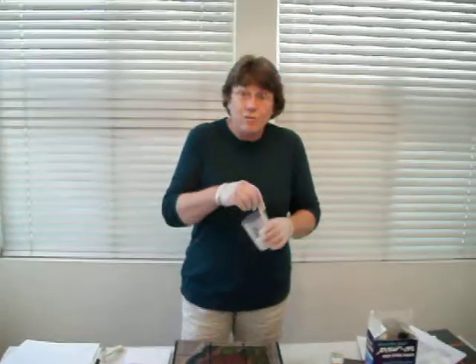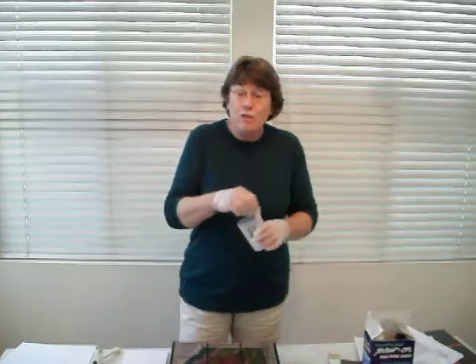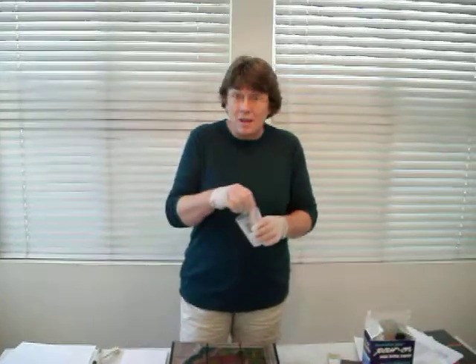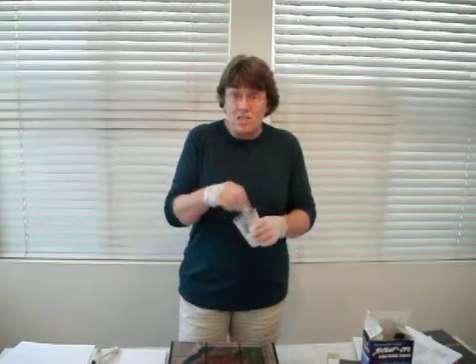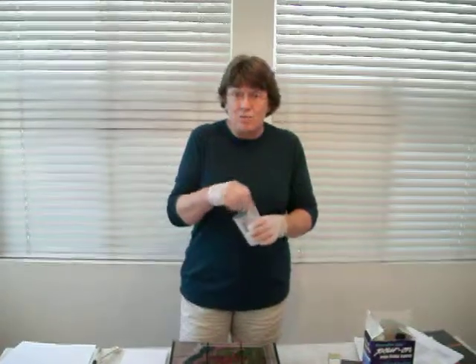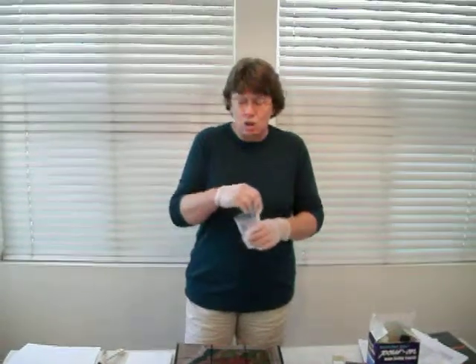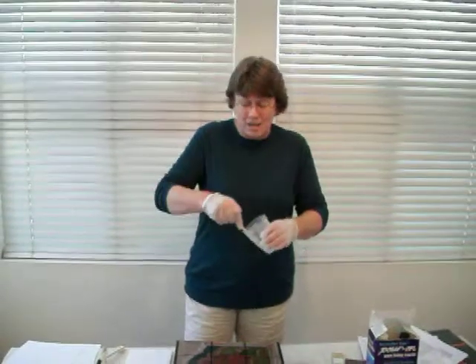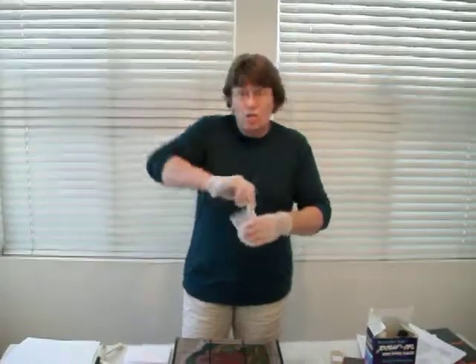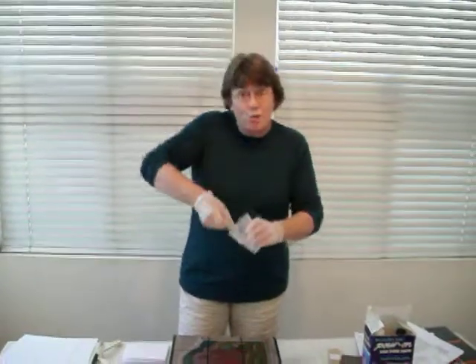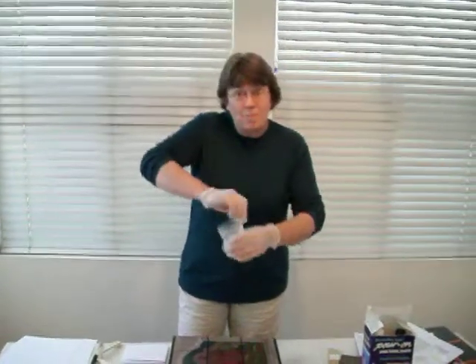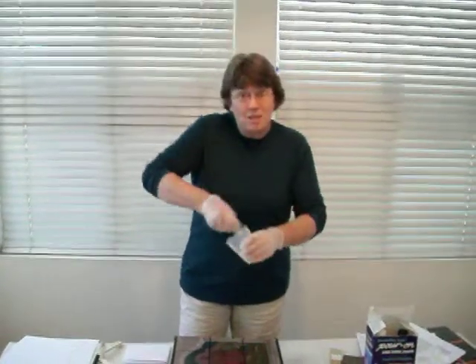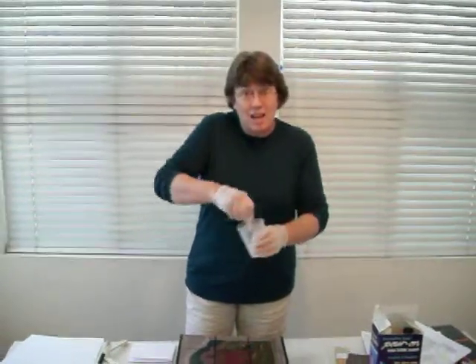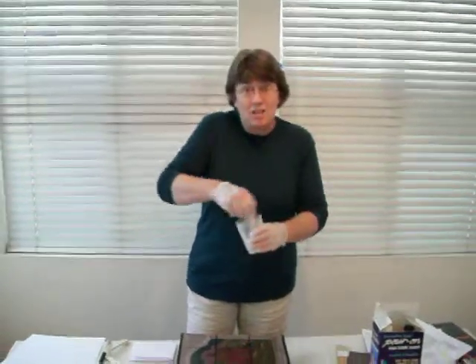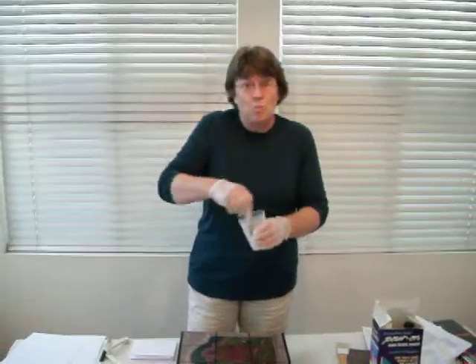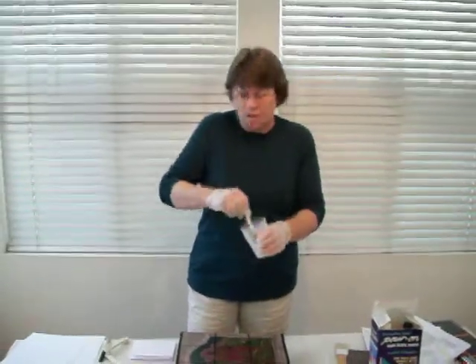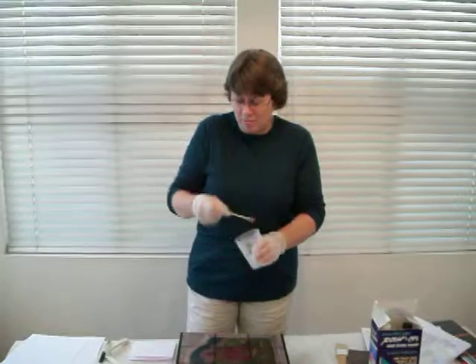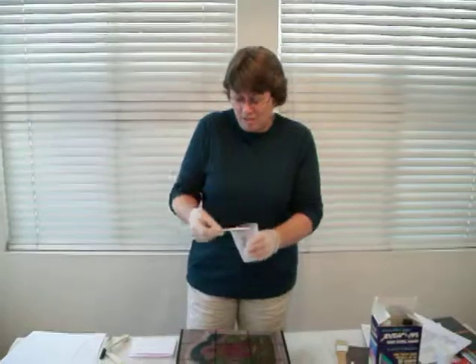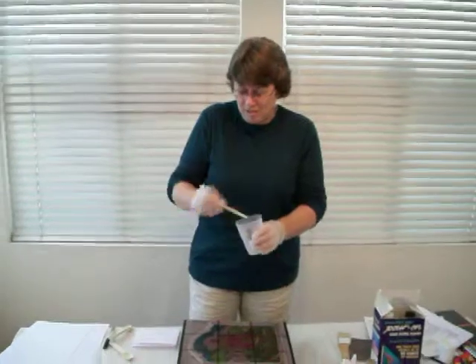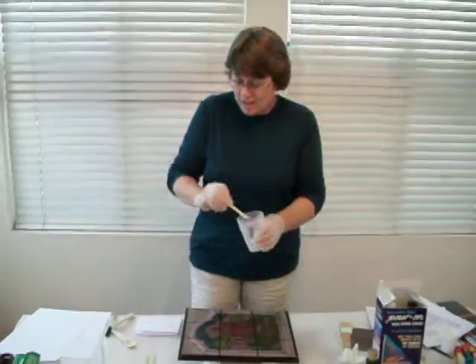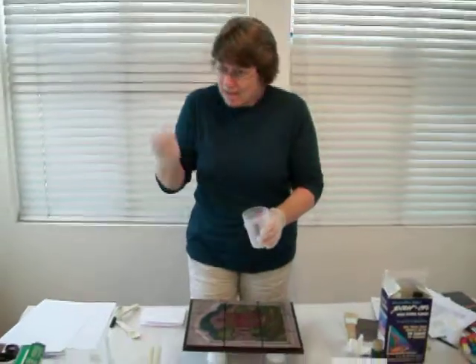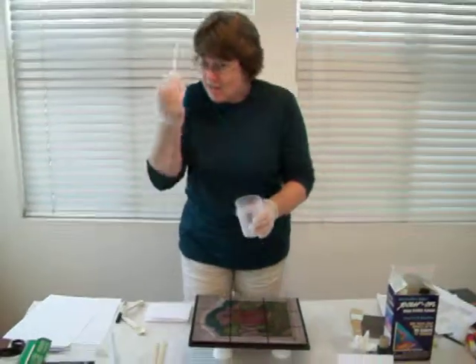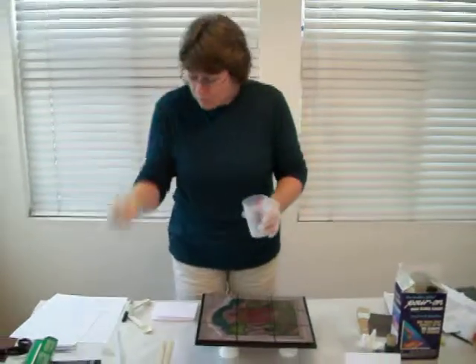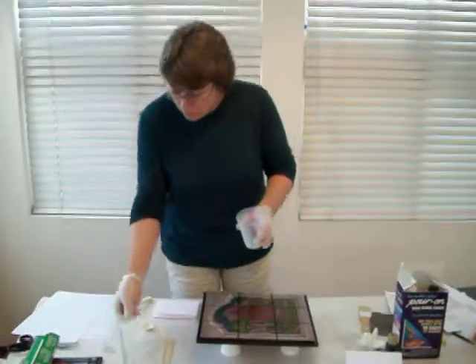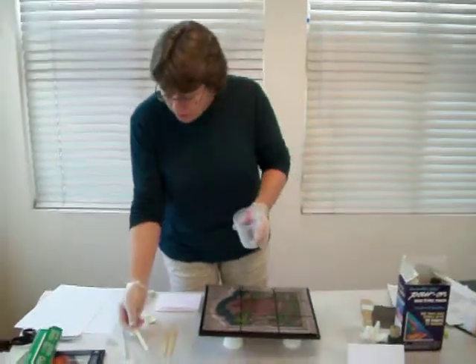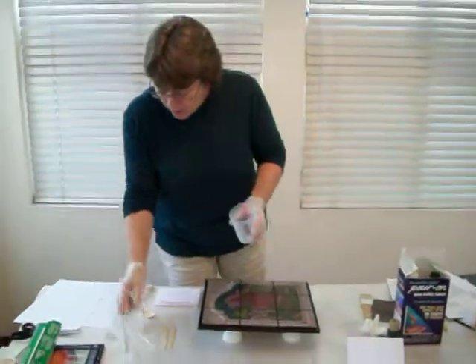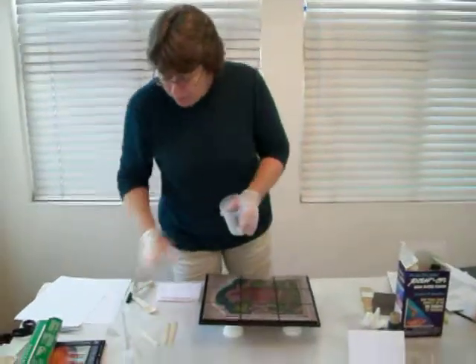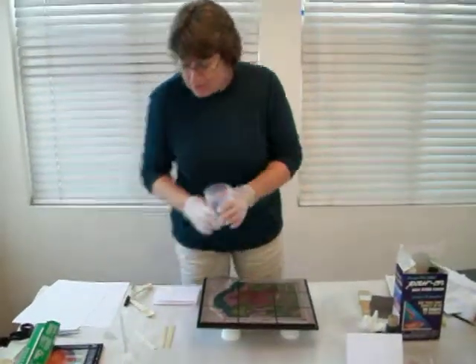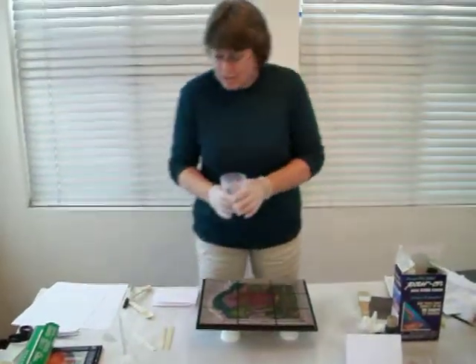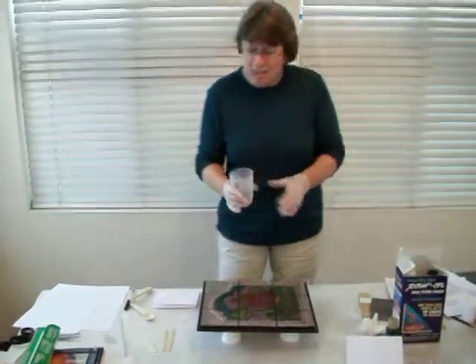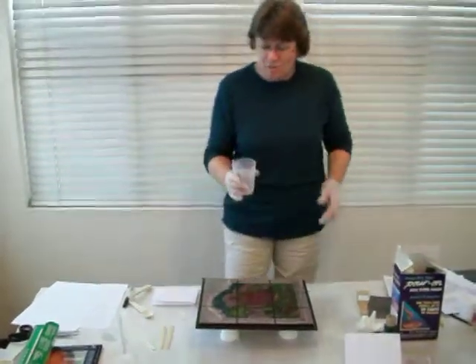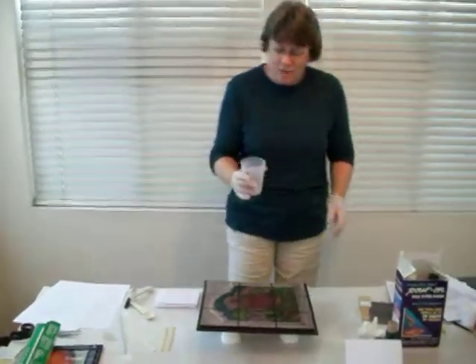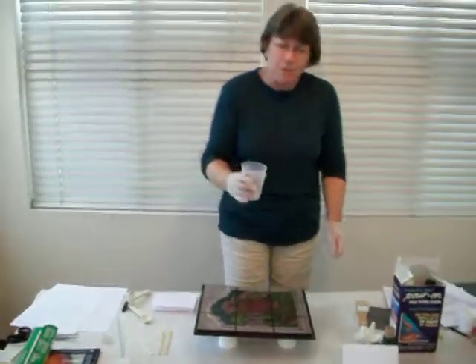After you've mixed this for two minutes, scraping the sides because you want a good mix, put your popsicle stick down on the wax paper.